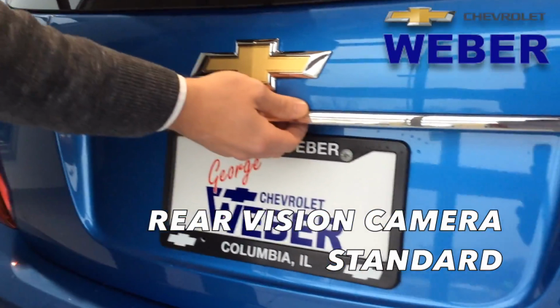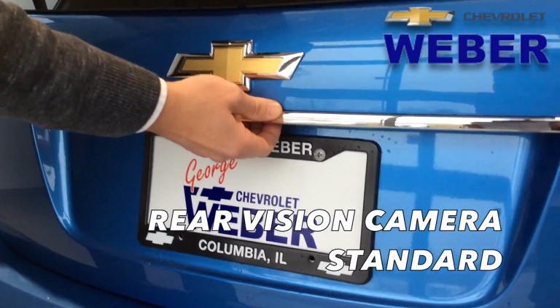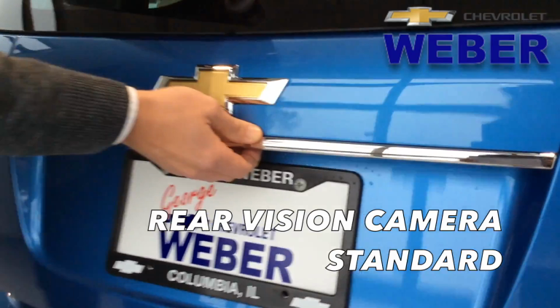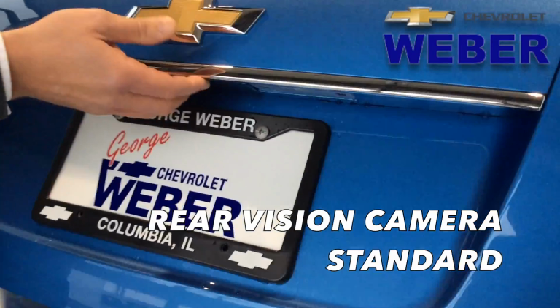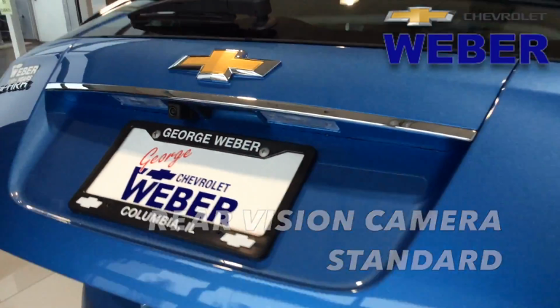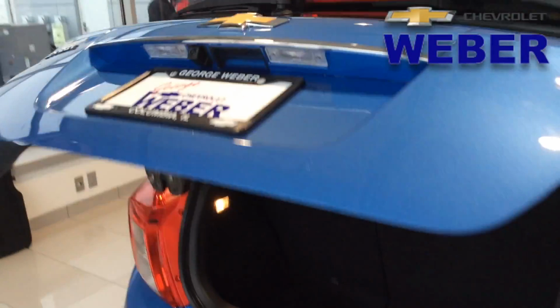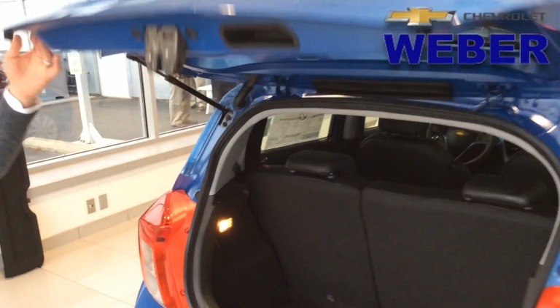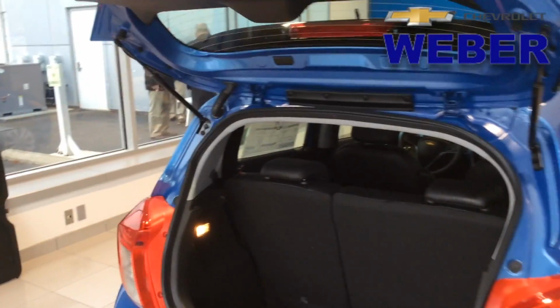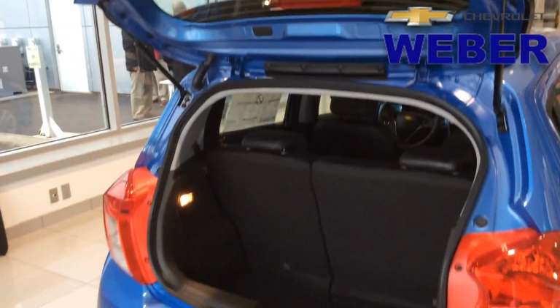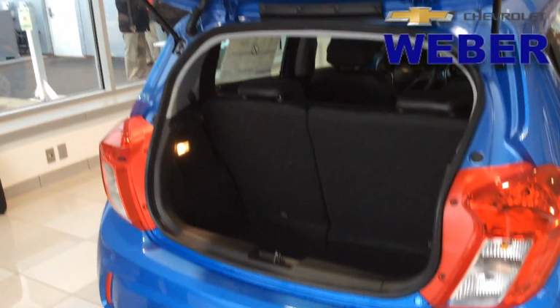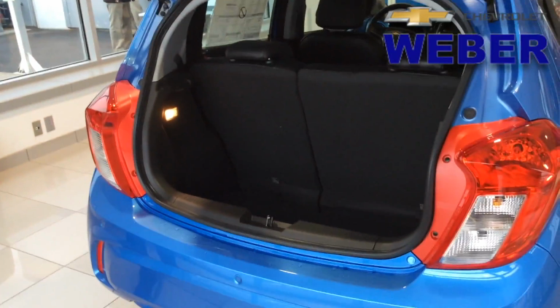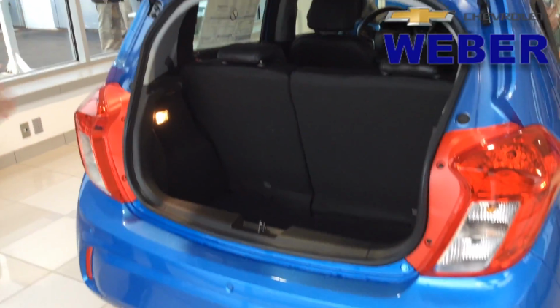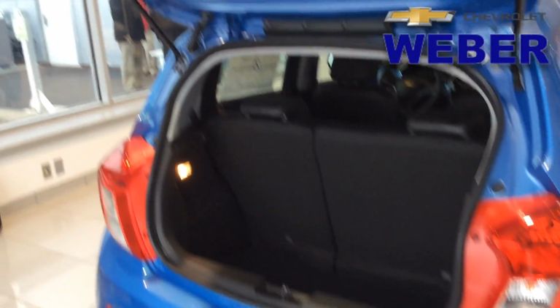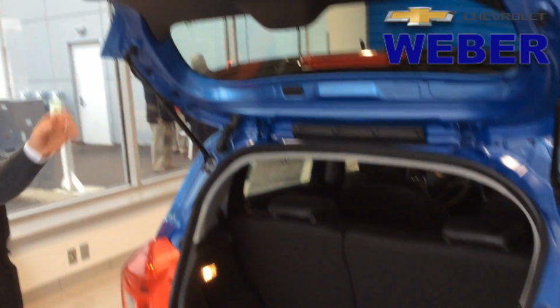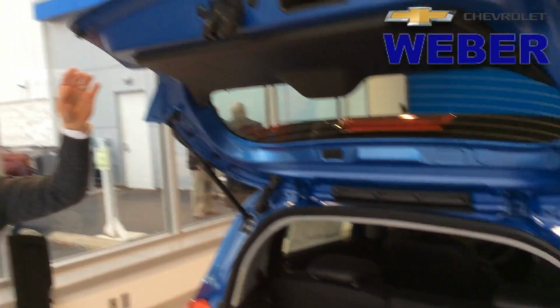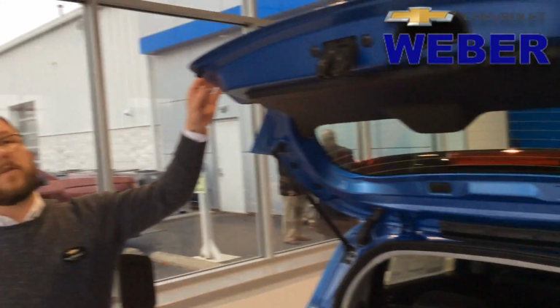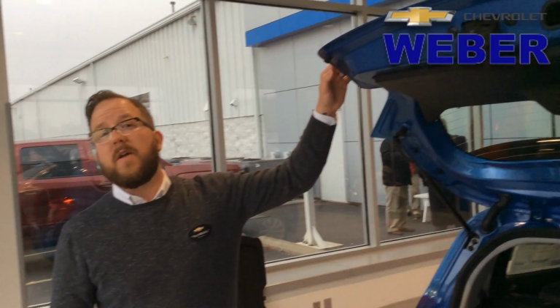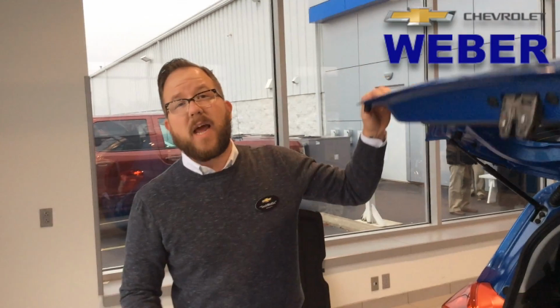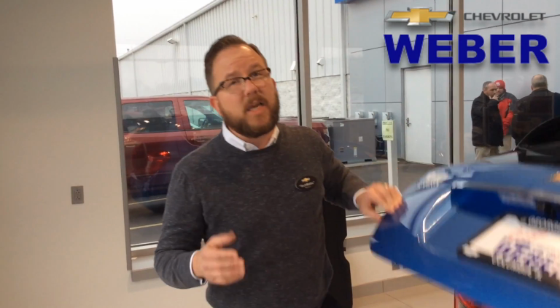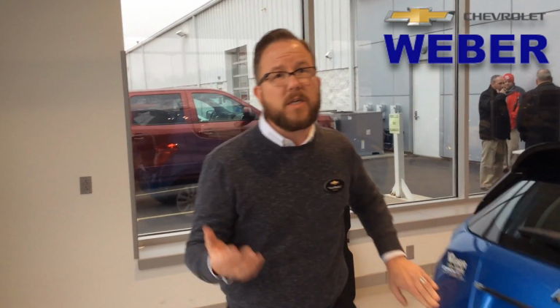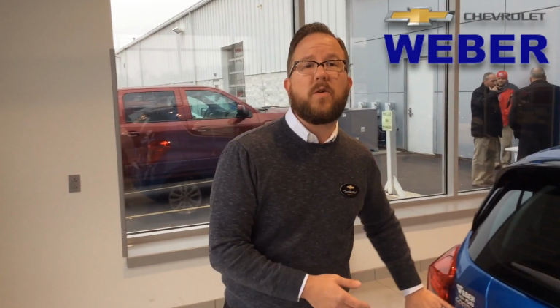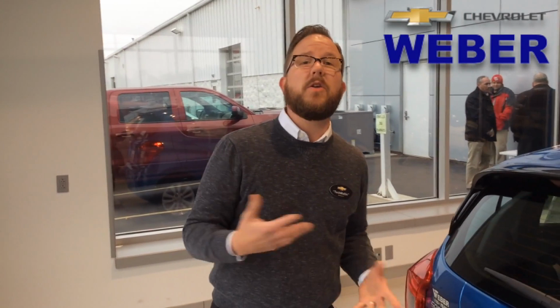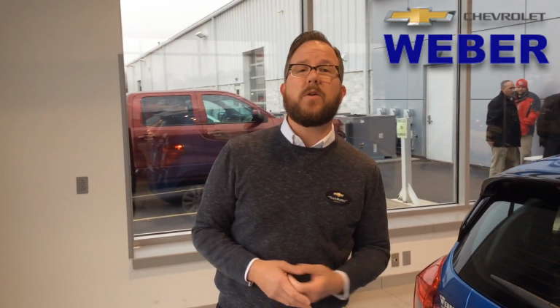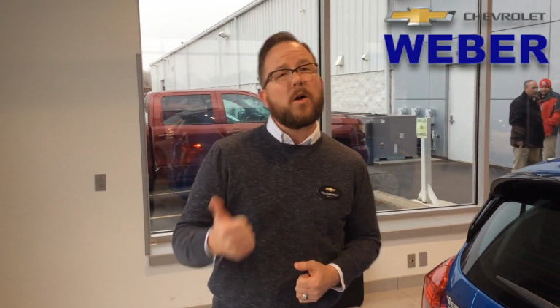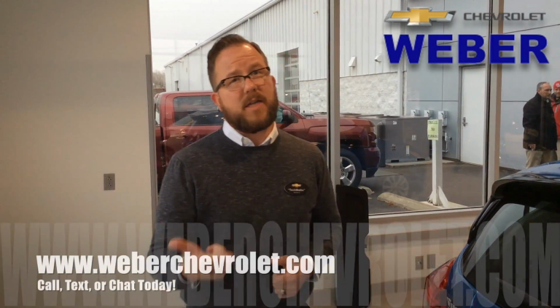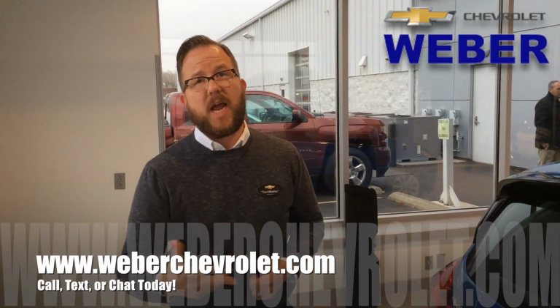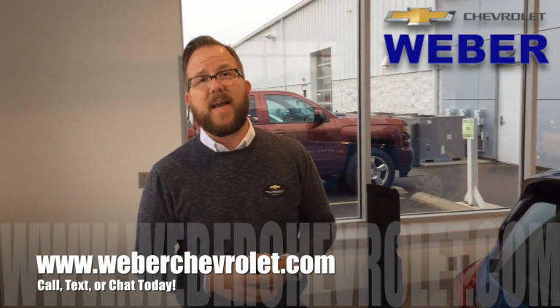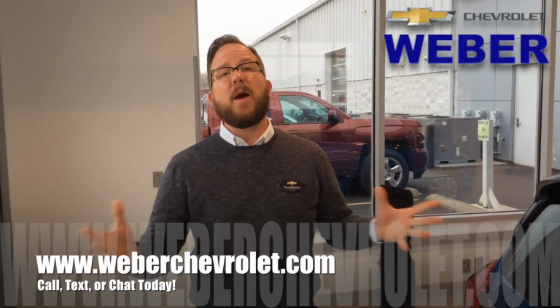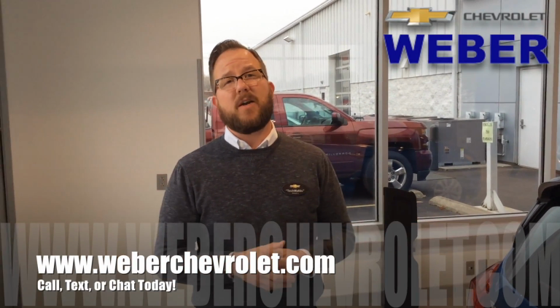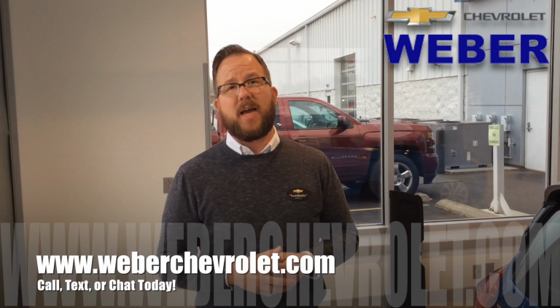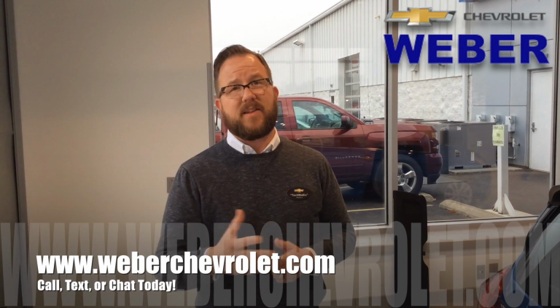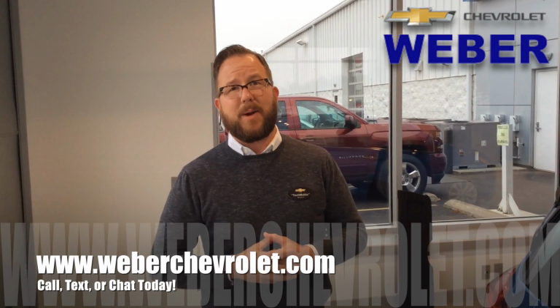And this is why you buy the five-door hatch — for that added versatility. So if you guys have any questions whatsoever, you know what to do: call, text, or chat today. Can't wait to hear from you guys. Thanks a lot, bye-bye.